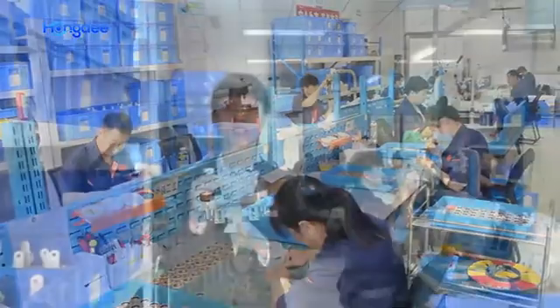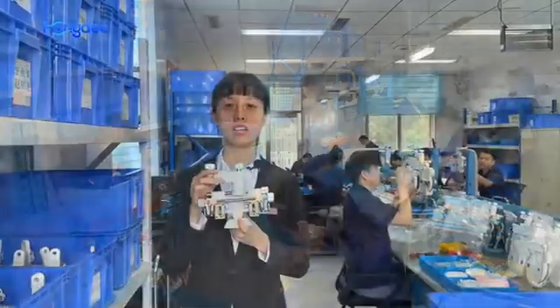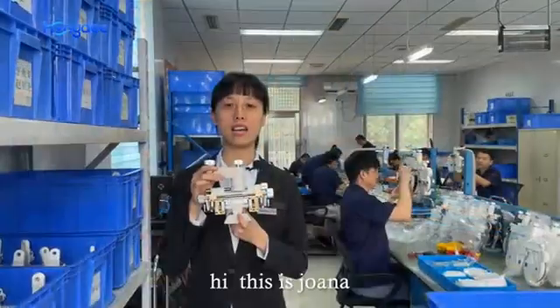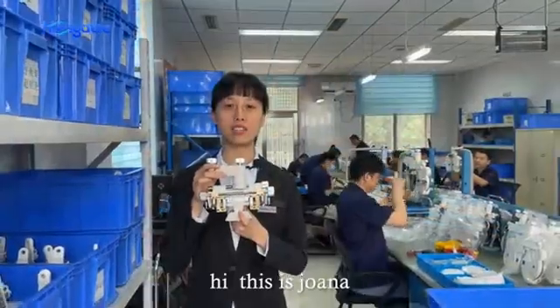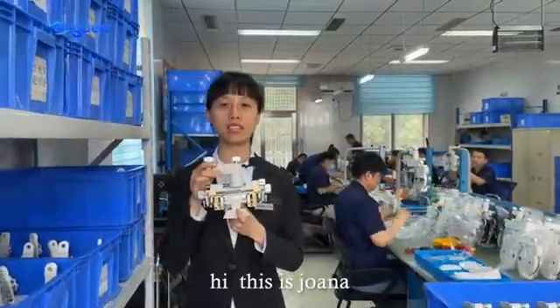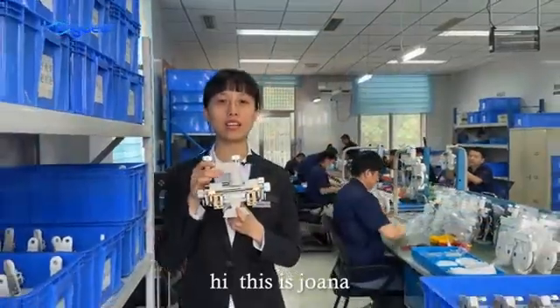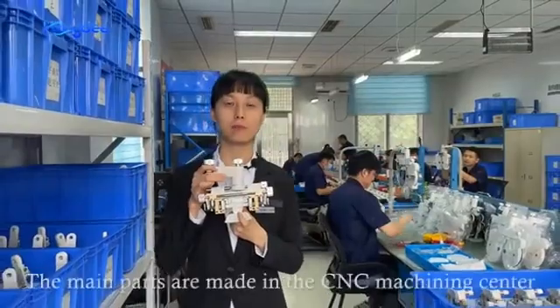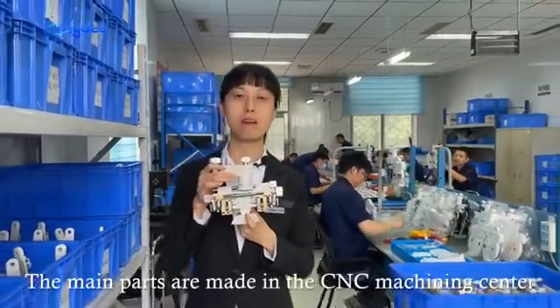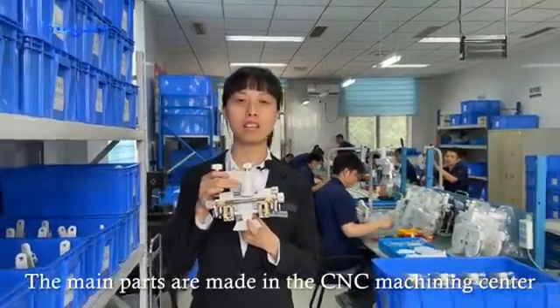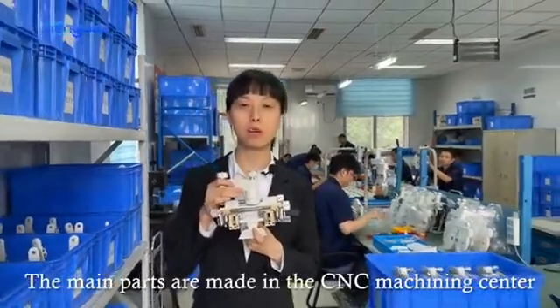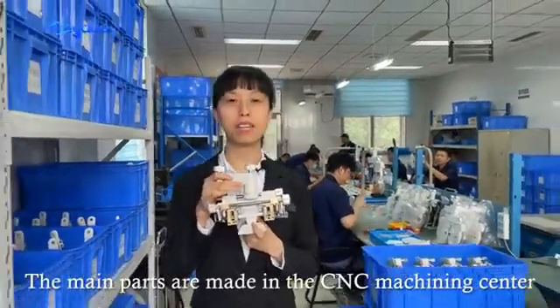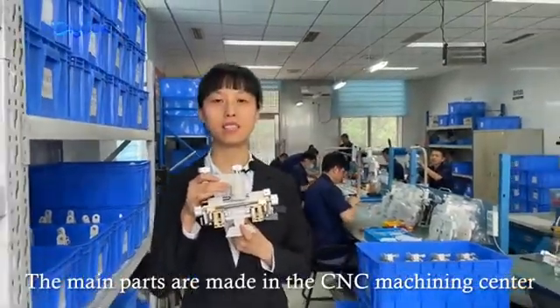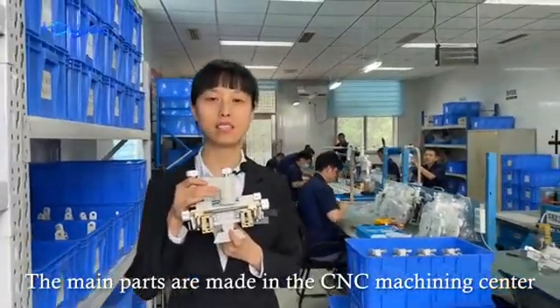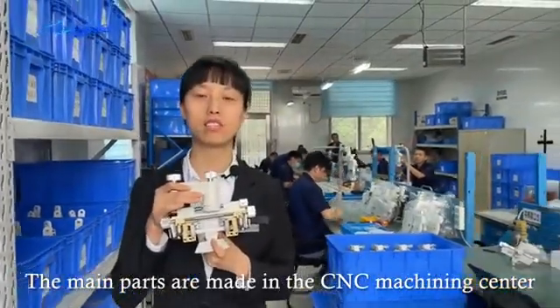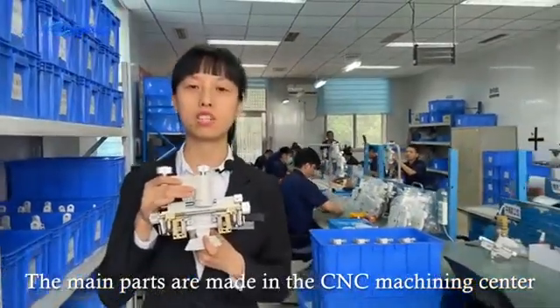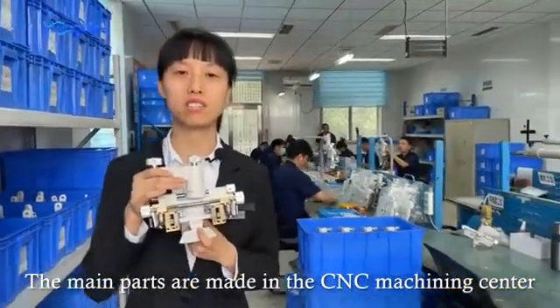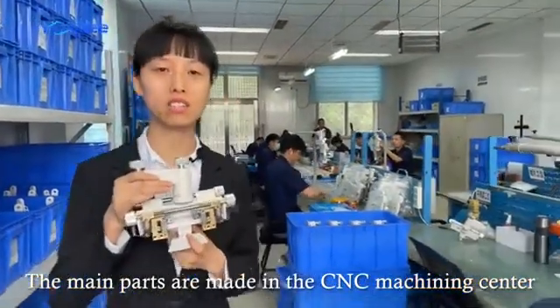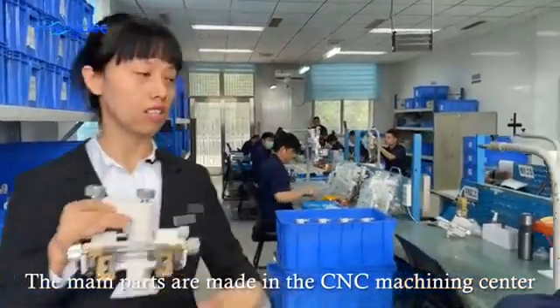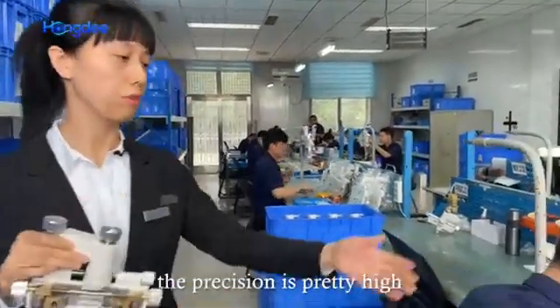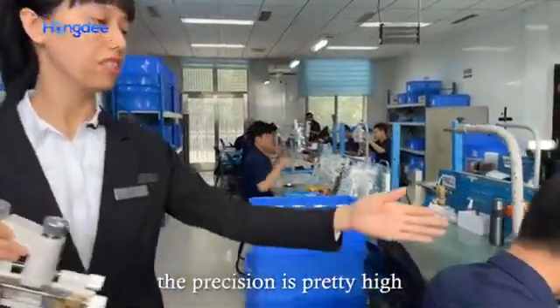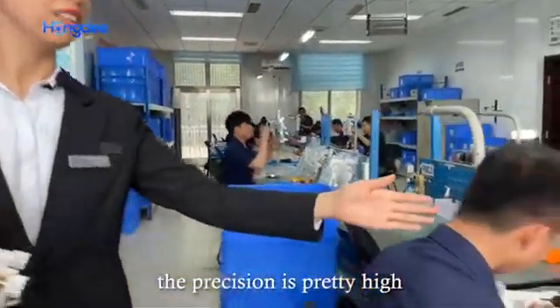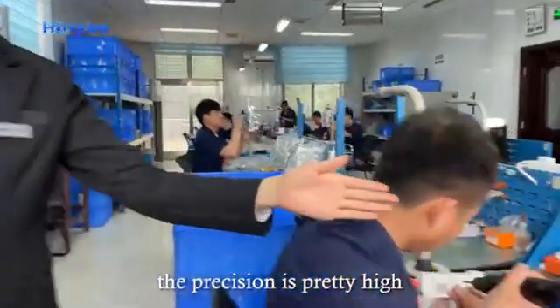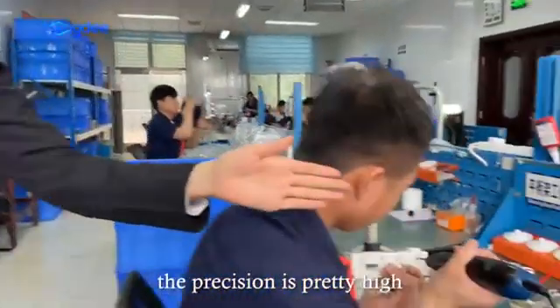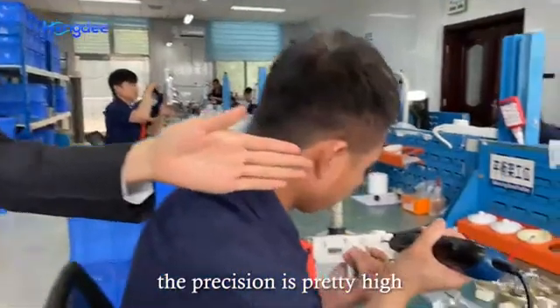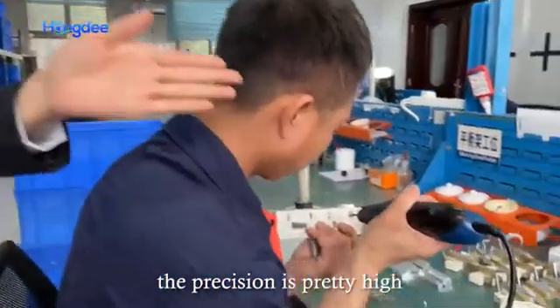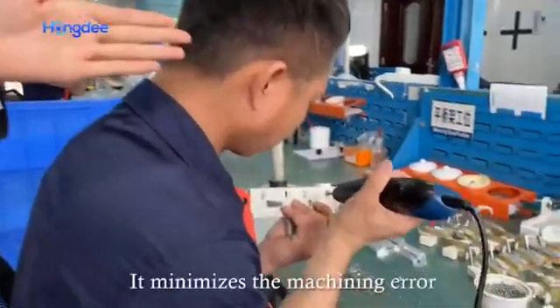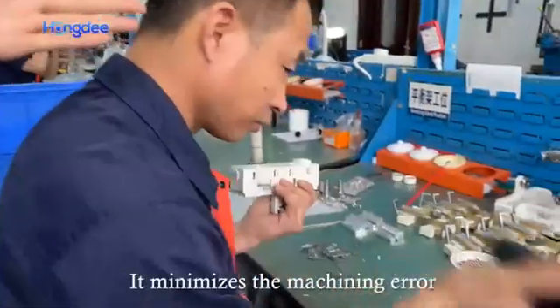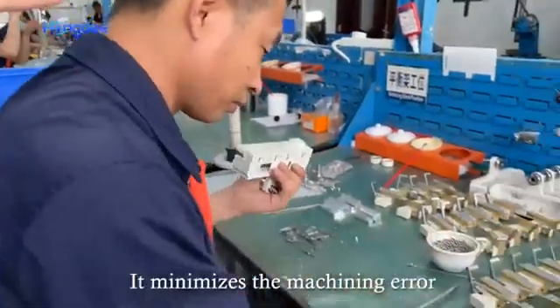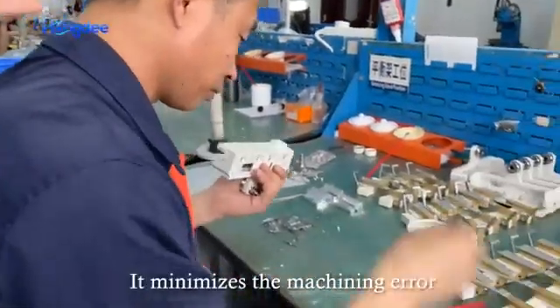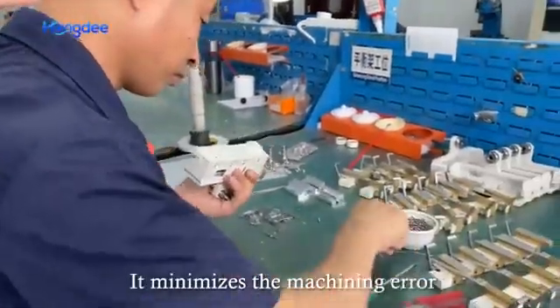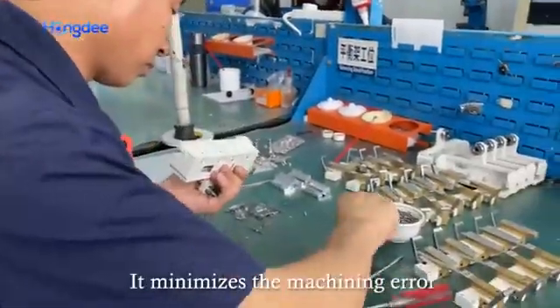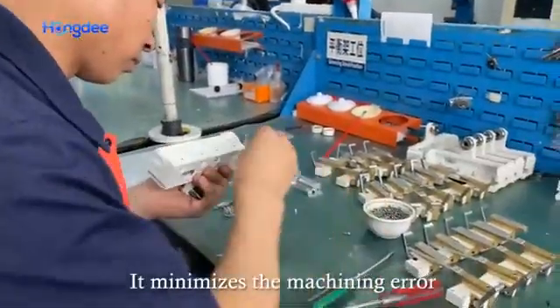Hi, it's Joanna. The main parts are made in the CNC machining center. The precision is pretty high and minimizes the machining error.